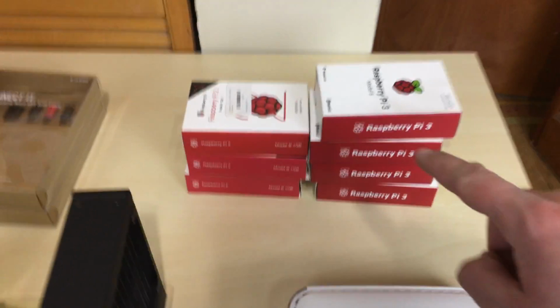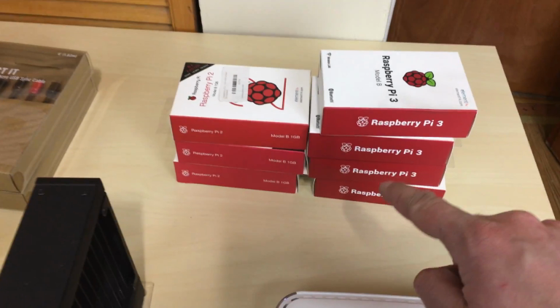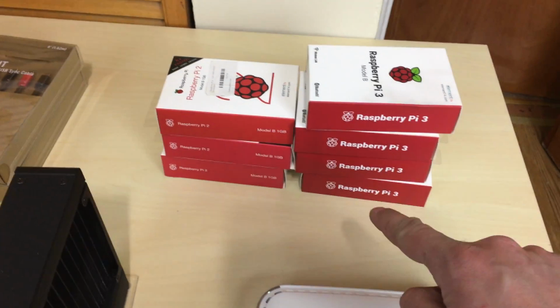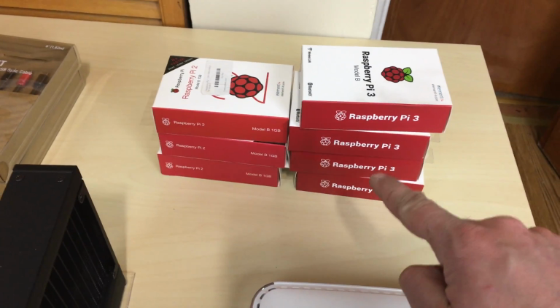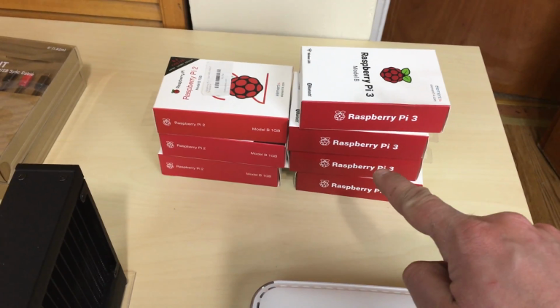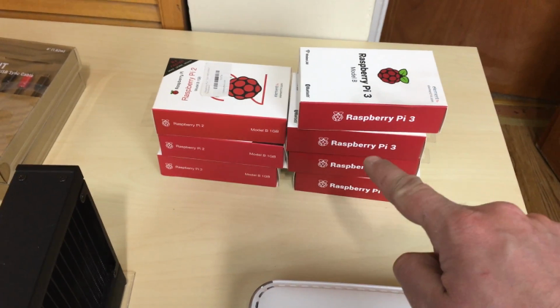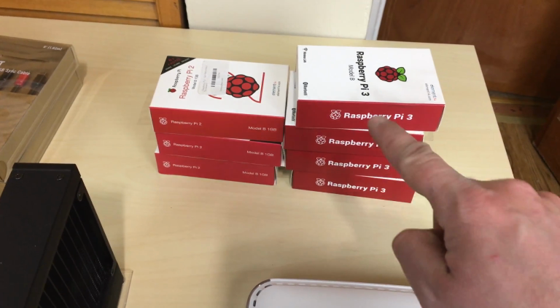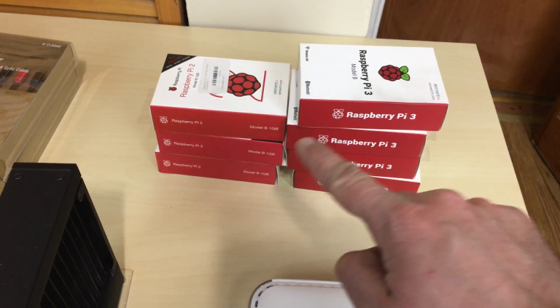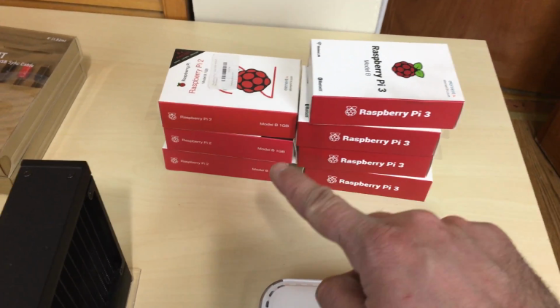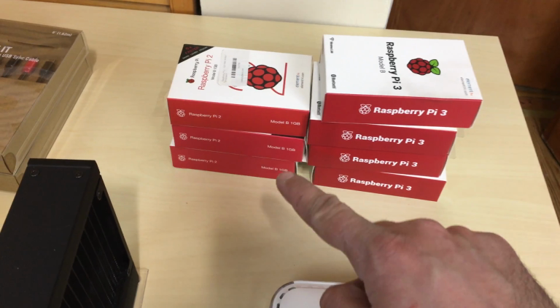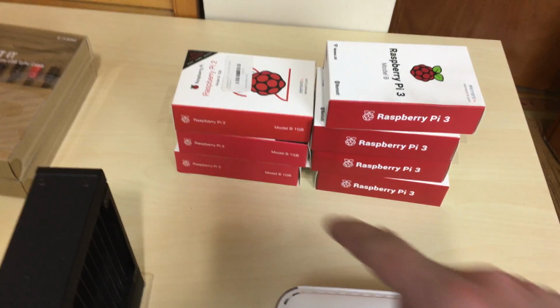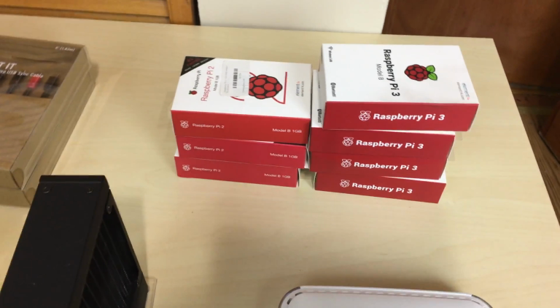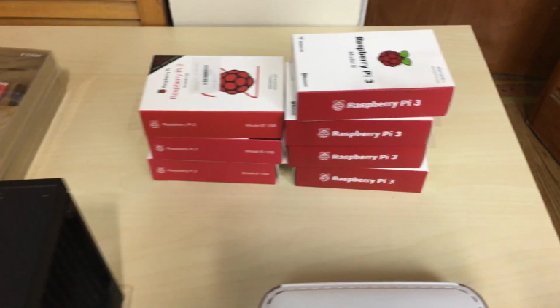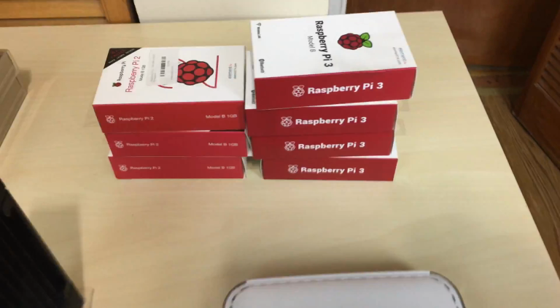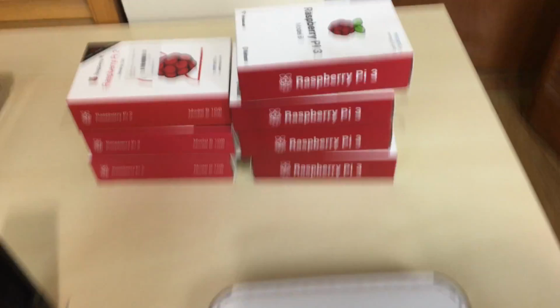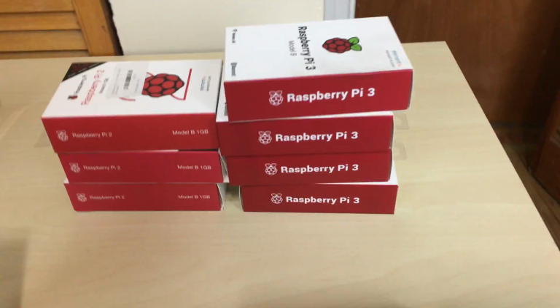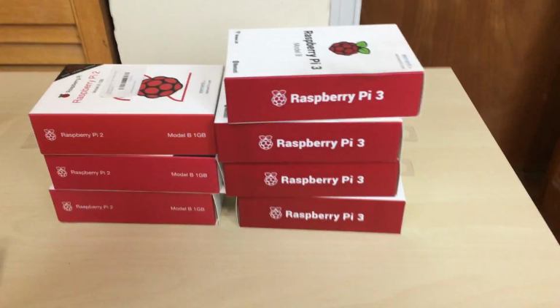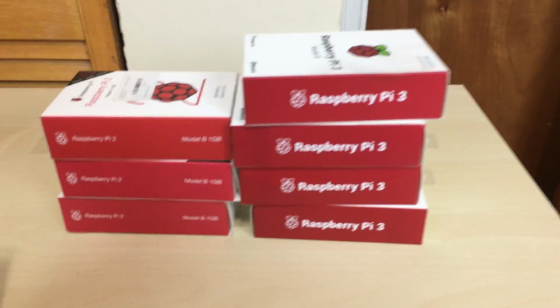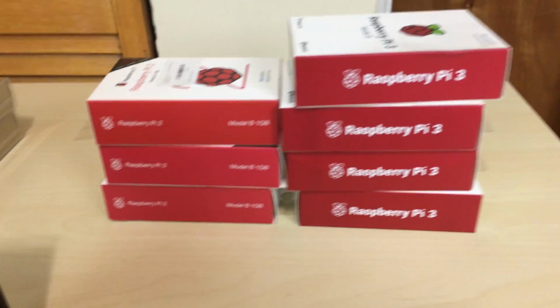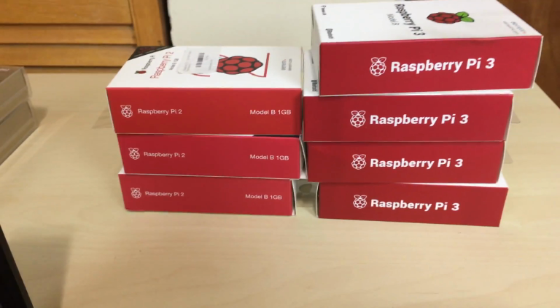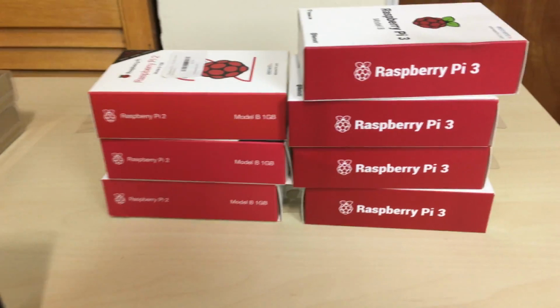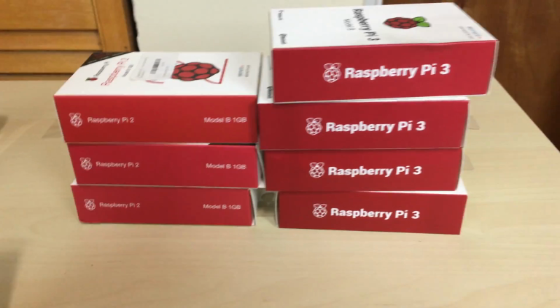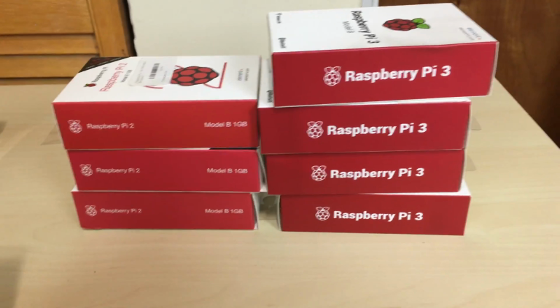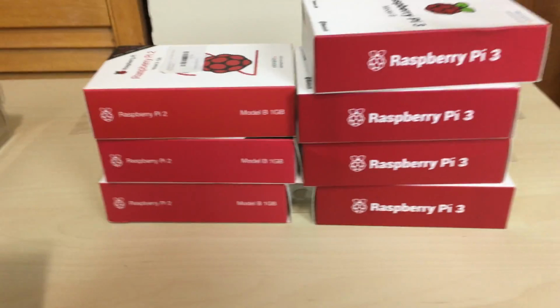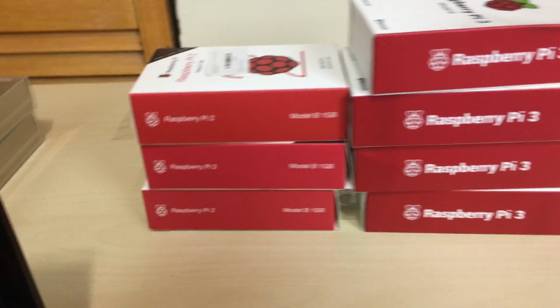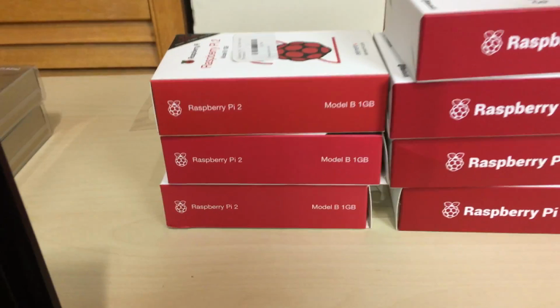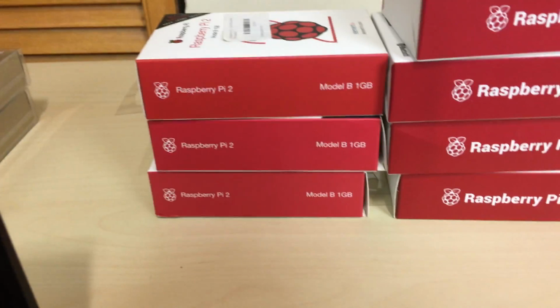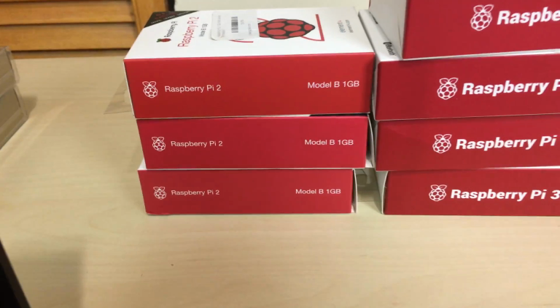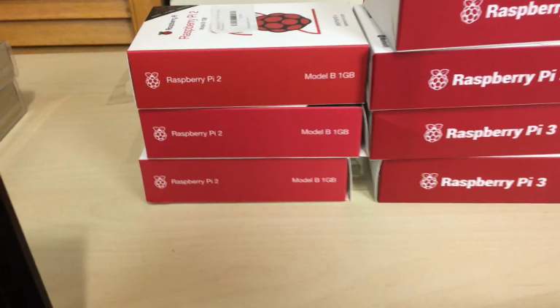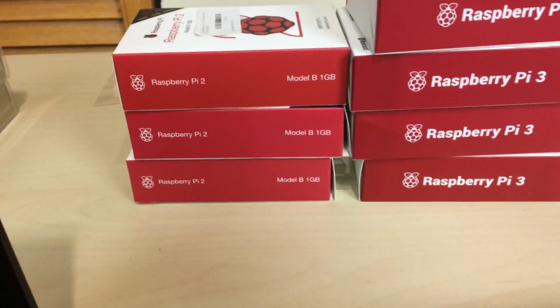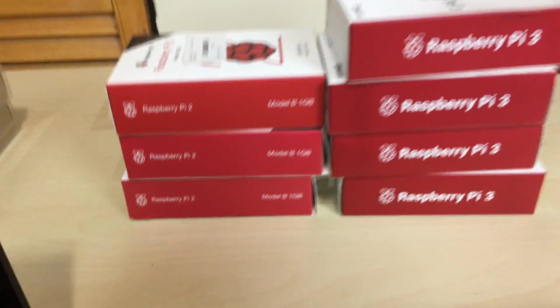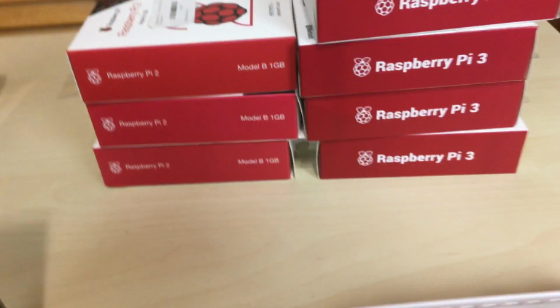I got one, two, three, four, five, six, seven Raspberry Pis. Four of them are Raspberry Pi 3s and three of them are Raspberry Pi 2s.